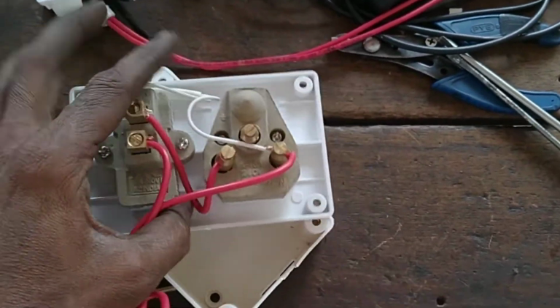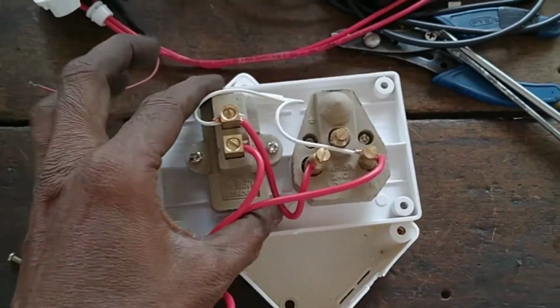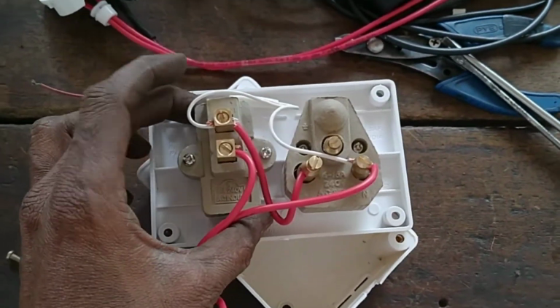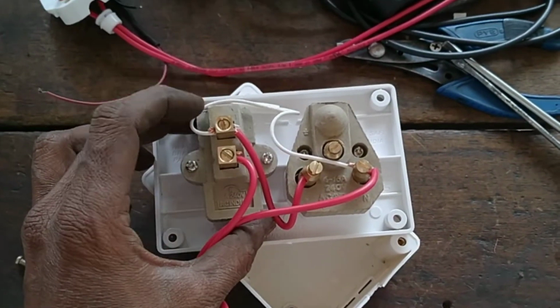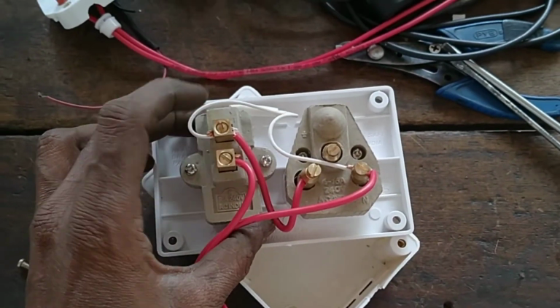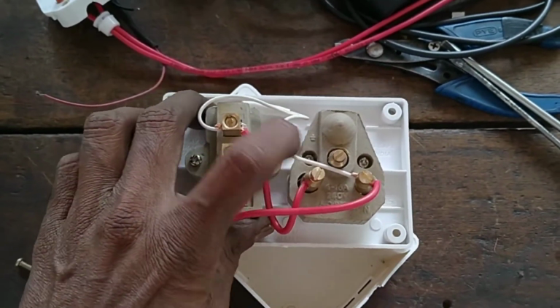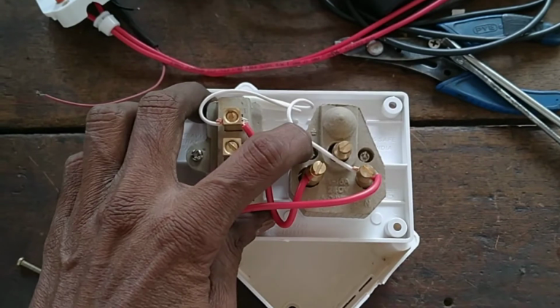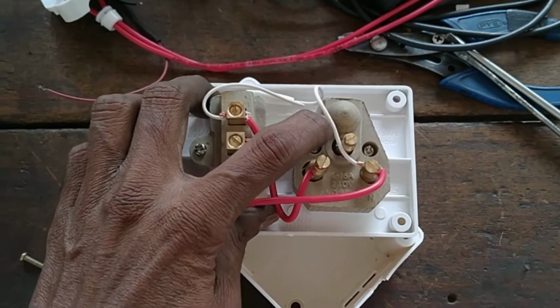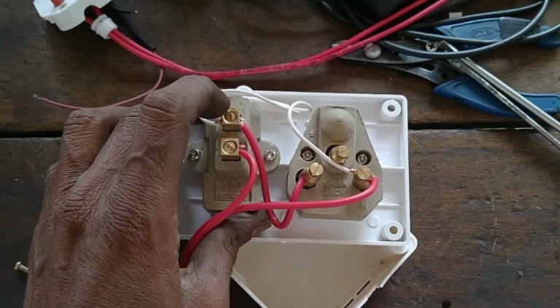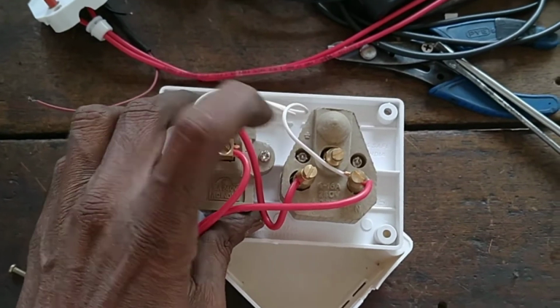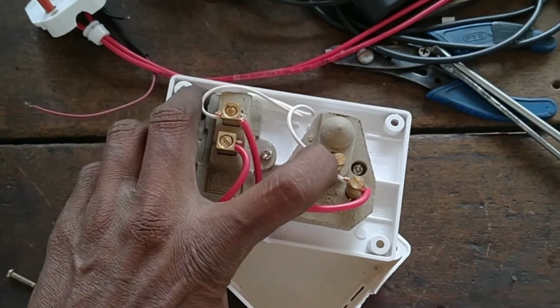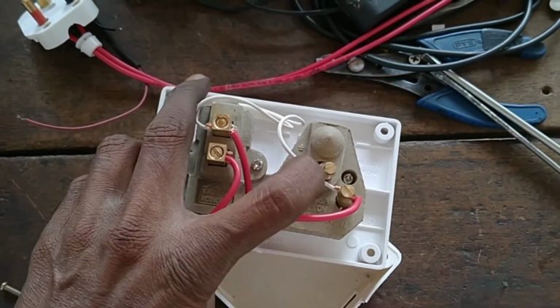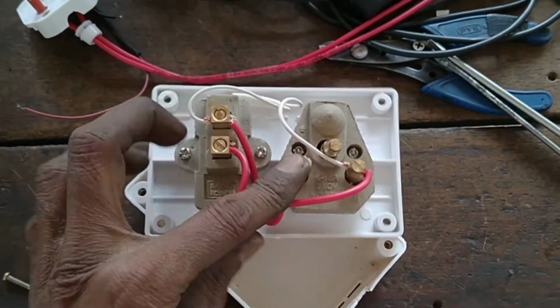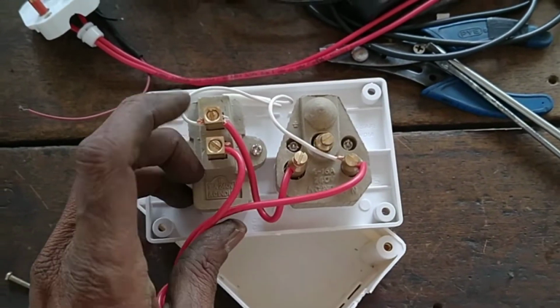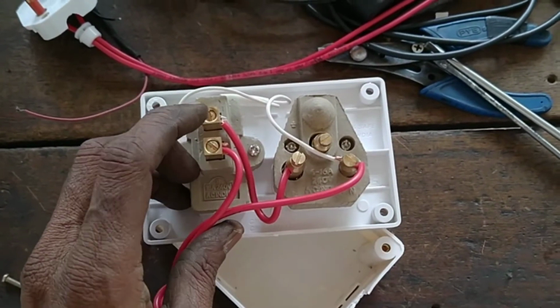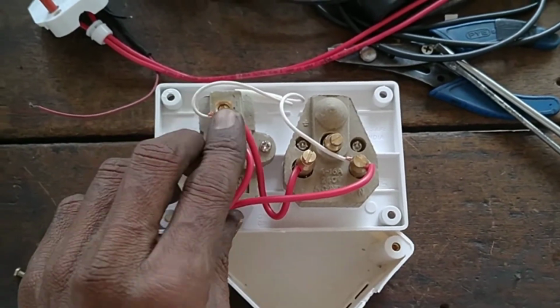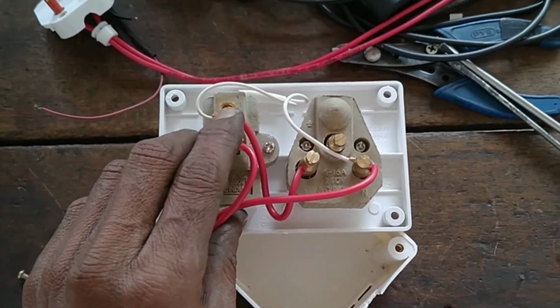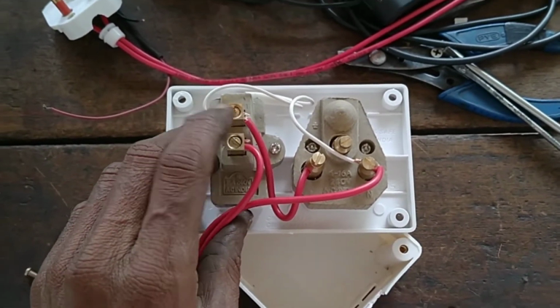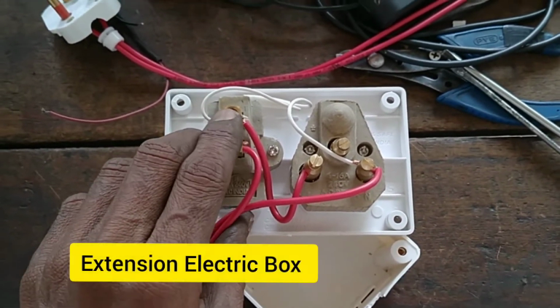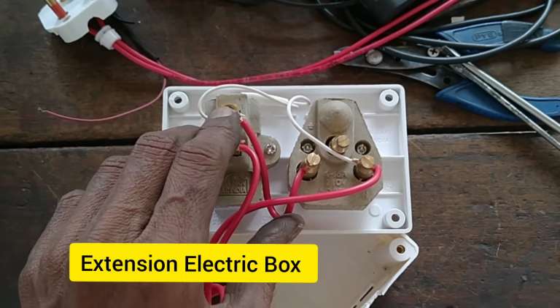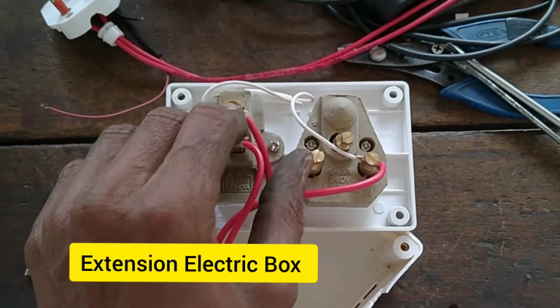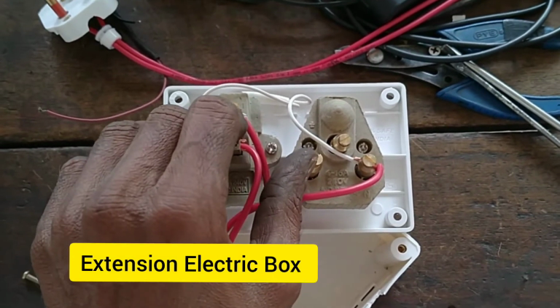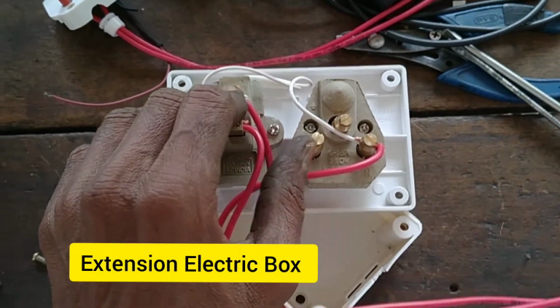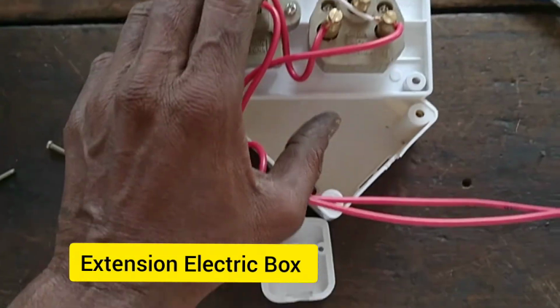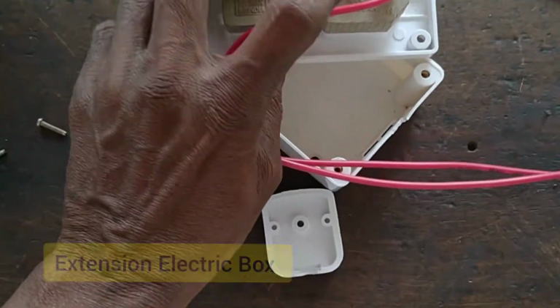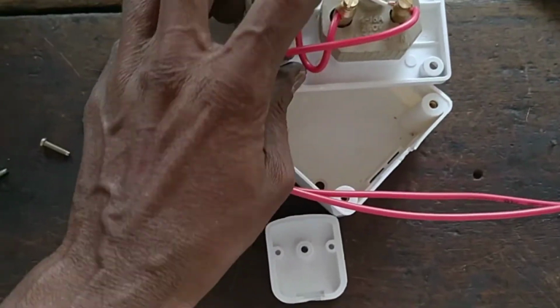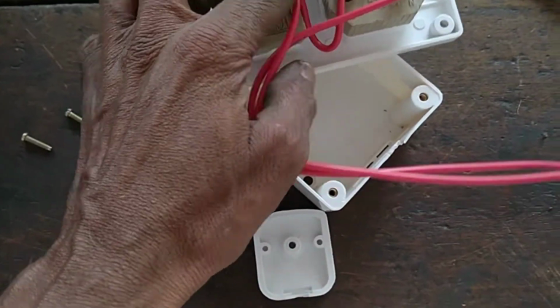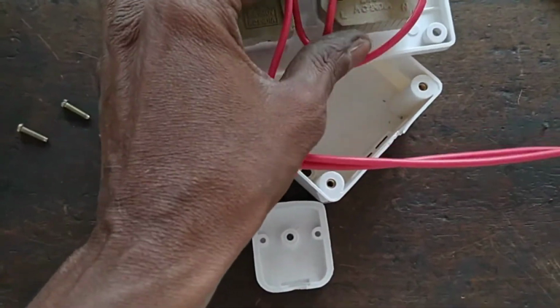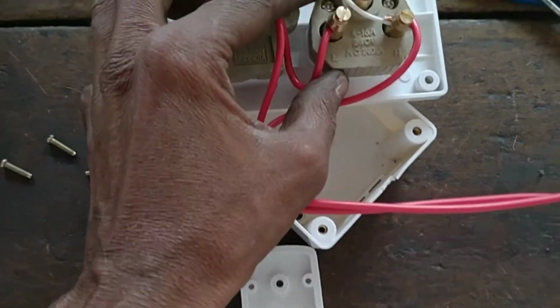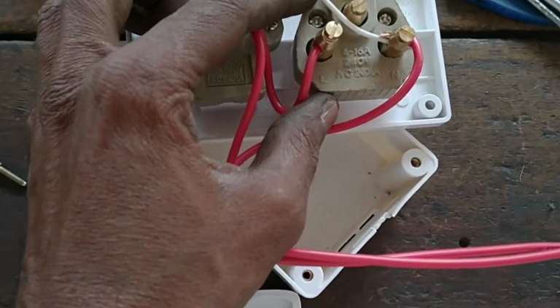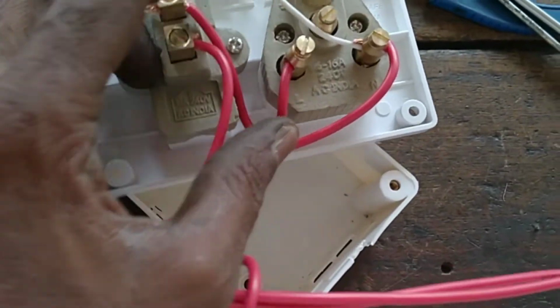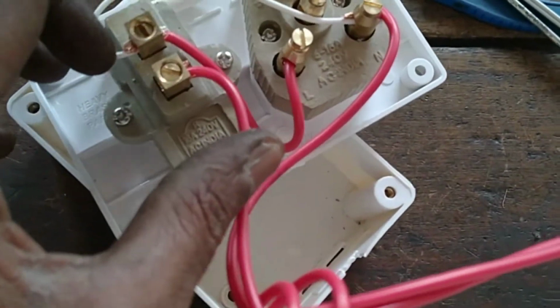This is a simple box that will be used in the washing machine and washing machine. This is a single box that I can use the same. This is a connection with three pins and the unit.